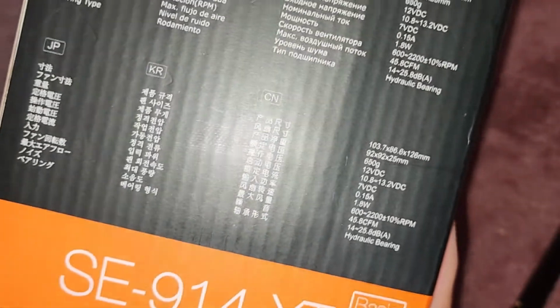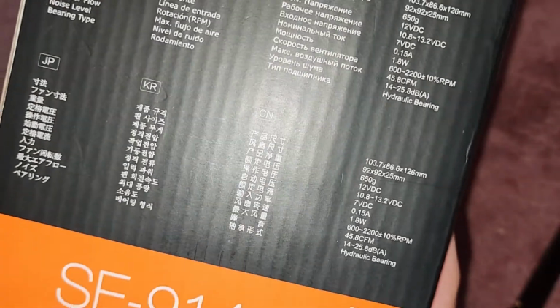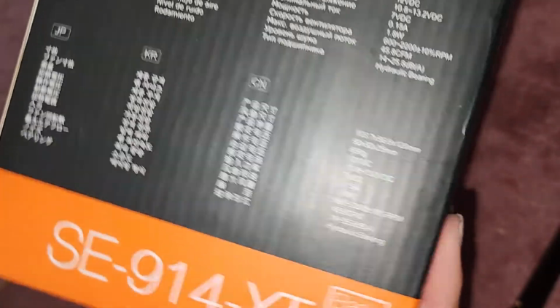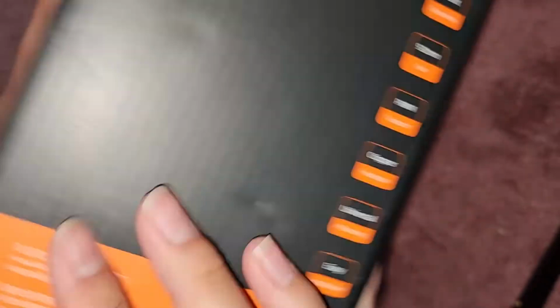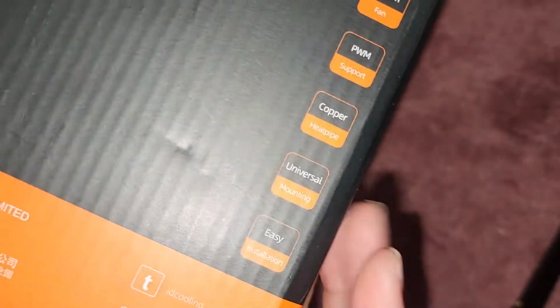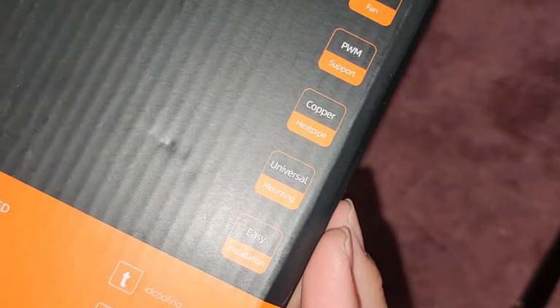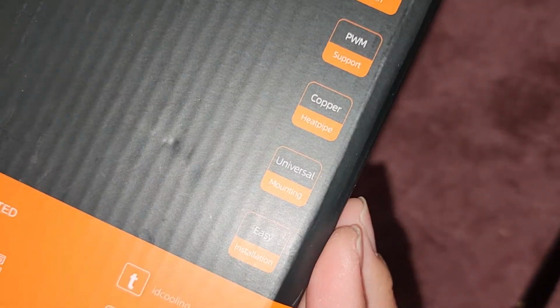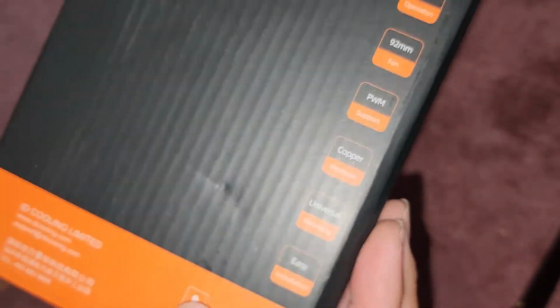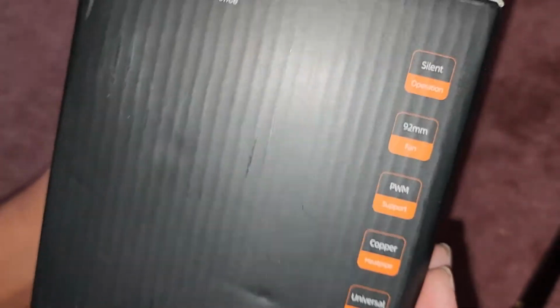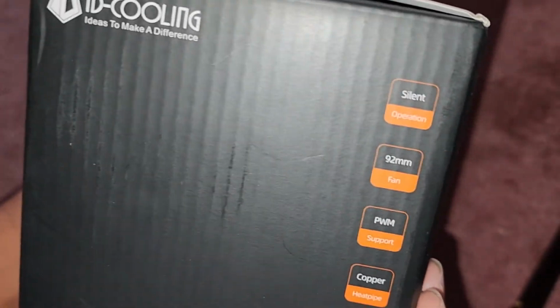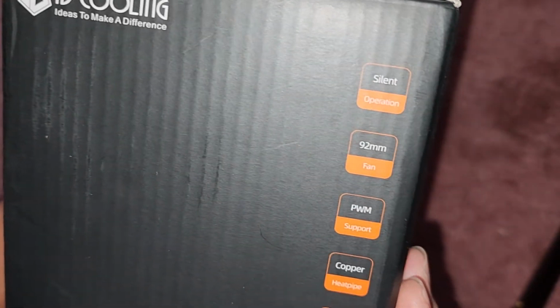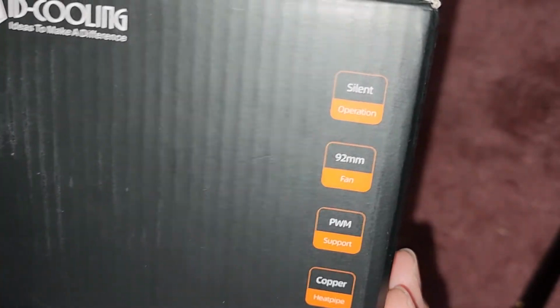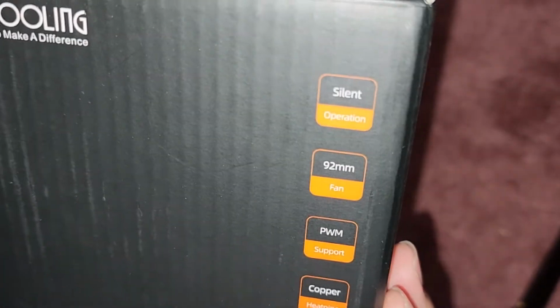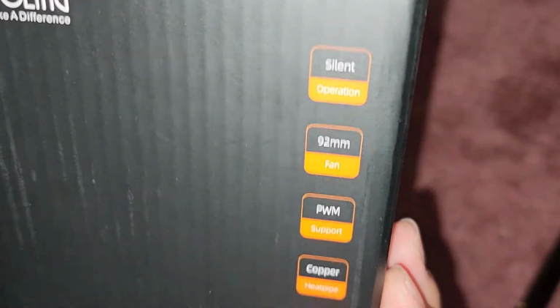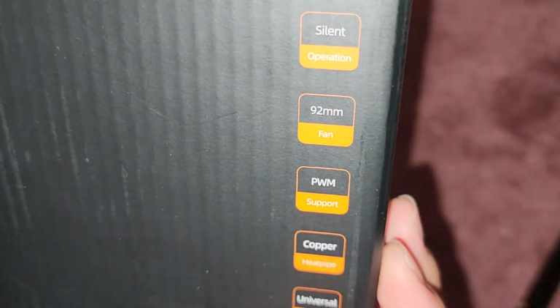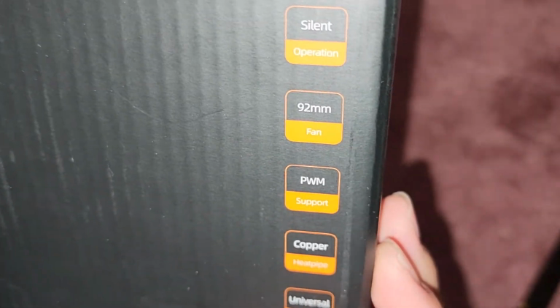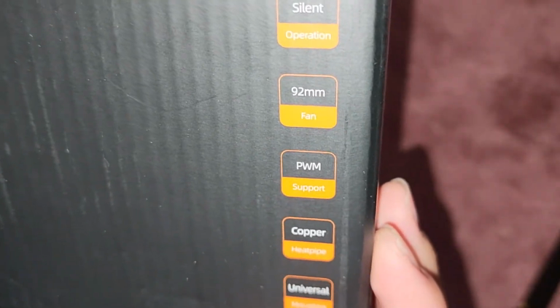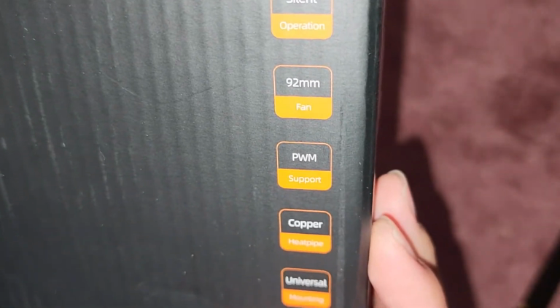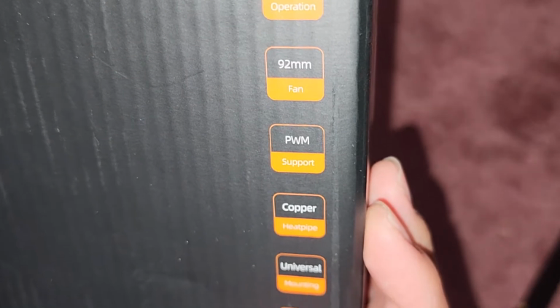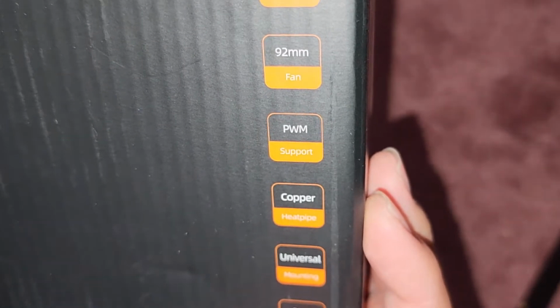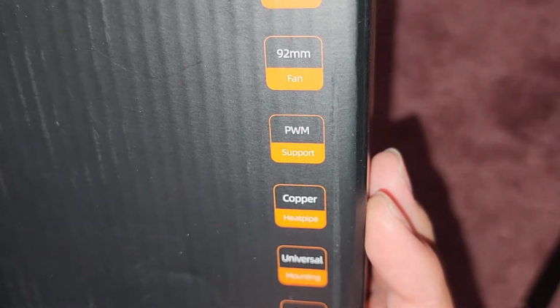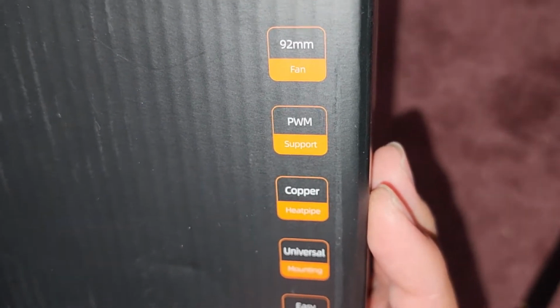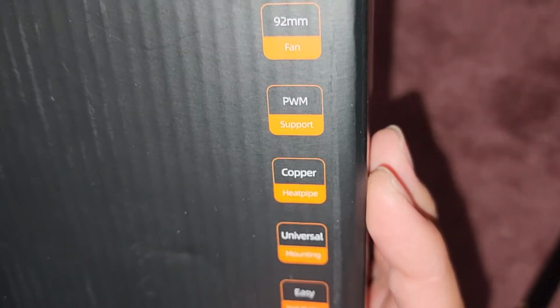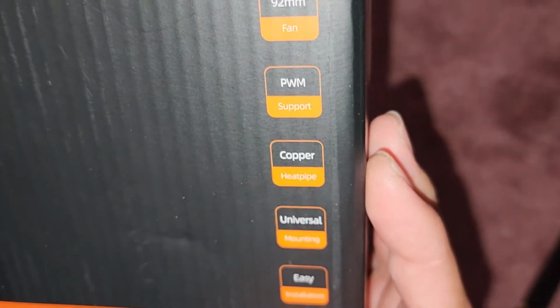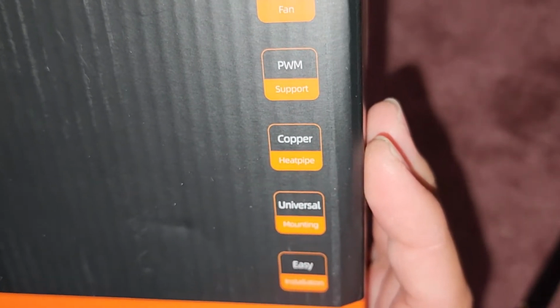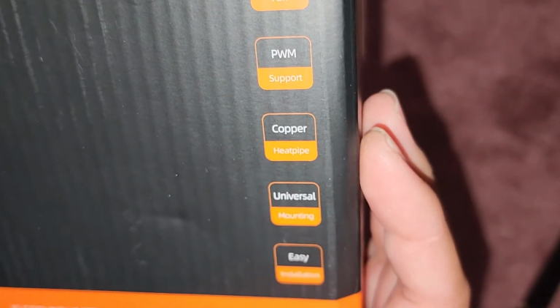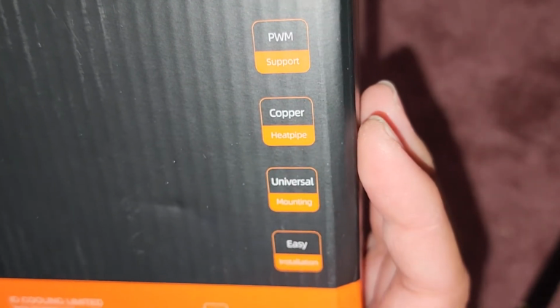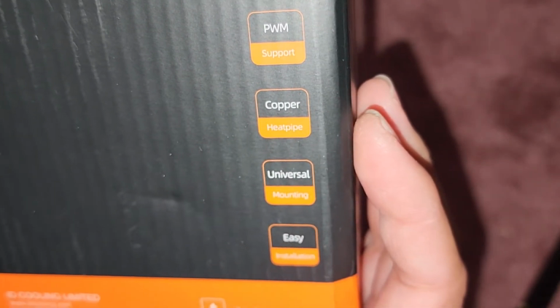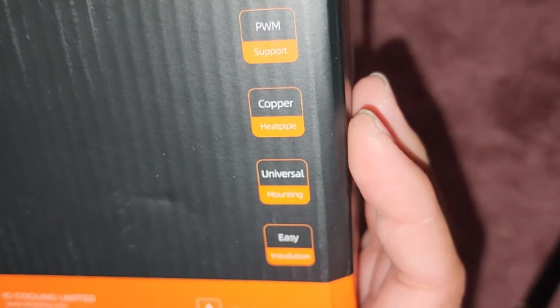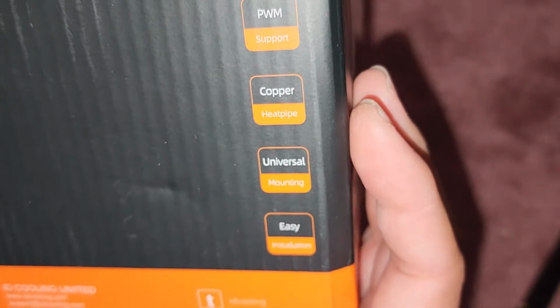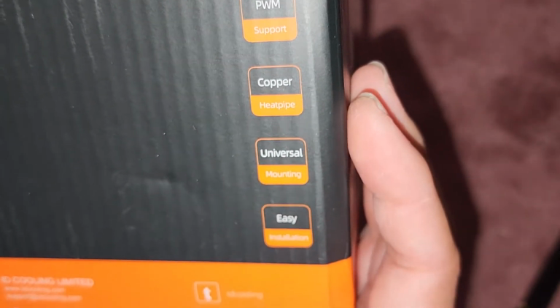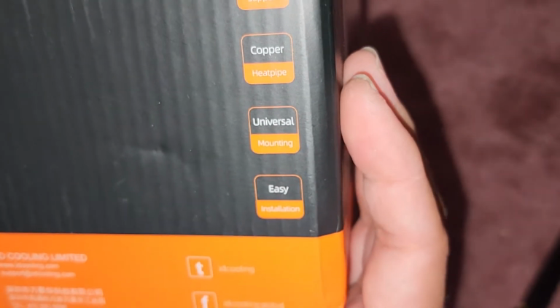This is the basic model without the lighting and everything. You can see the fan is a 92mm fan, and it's copper.